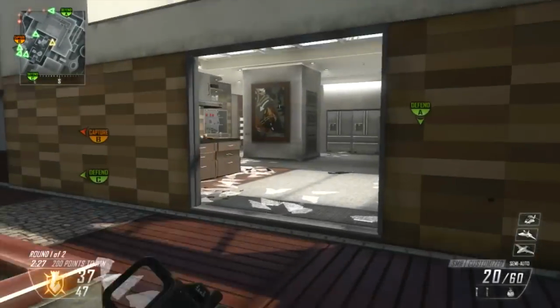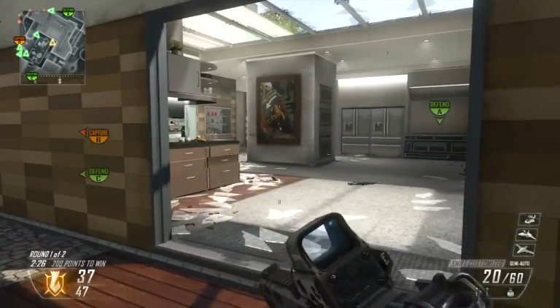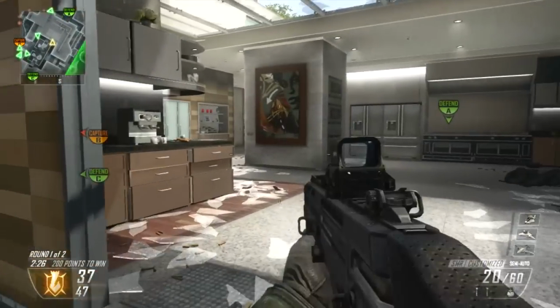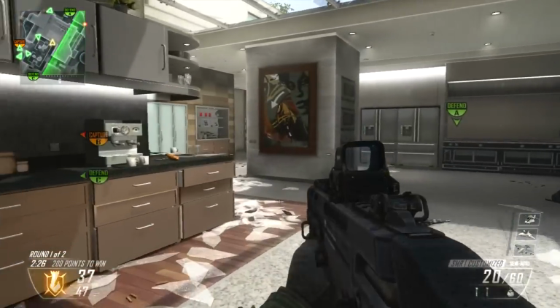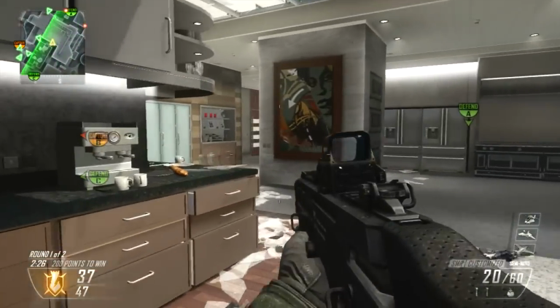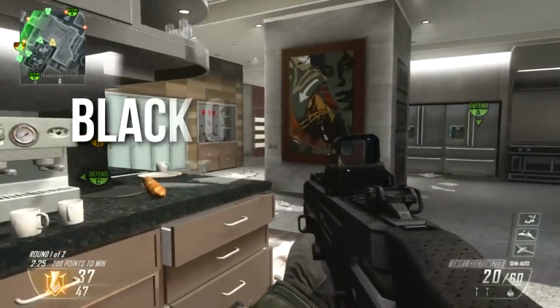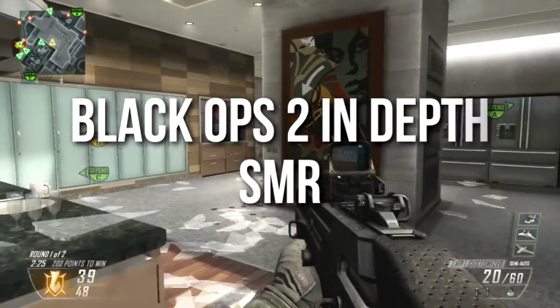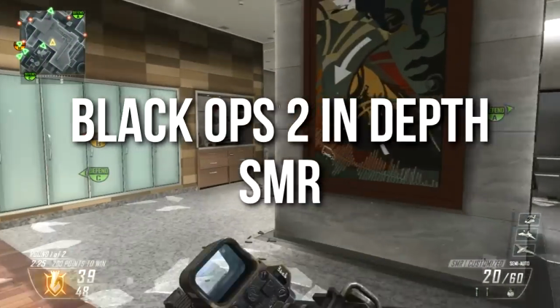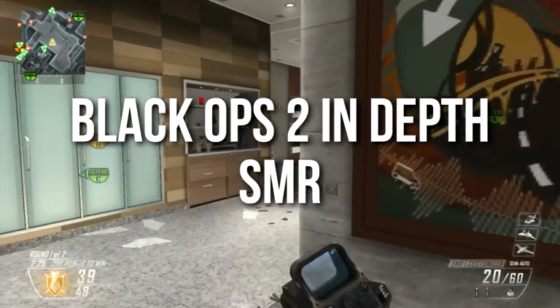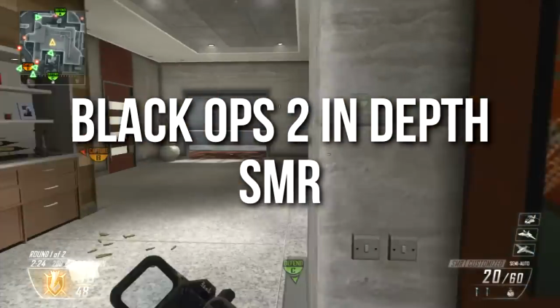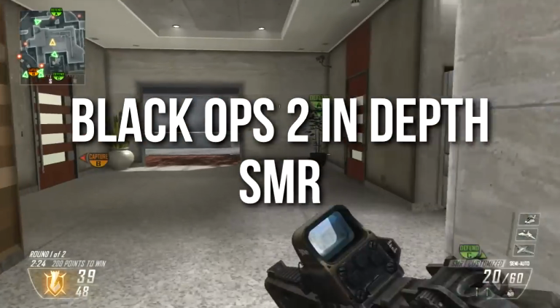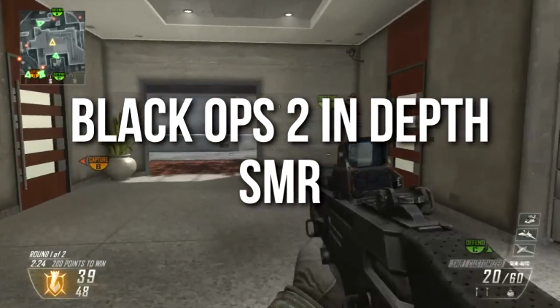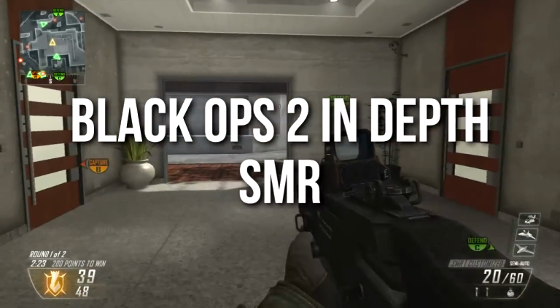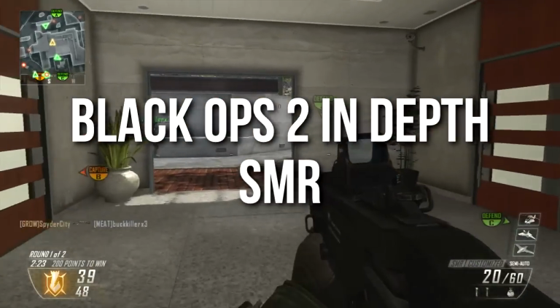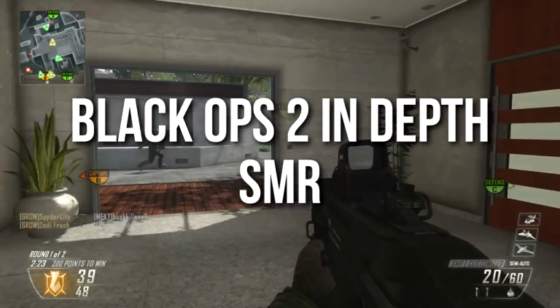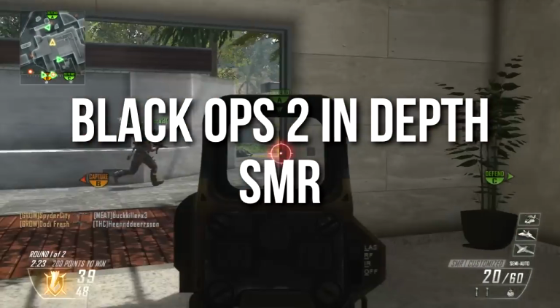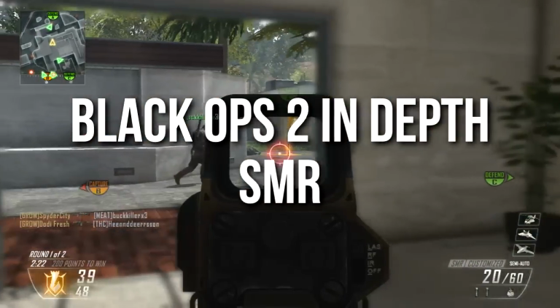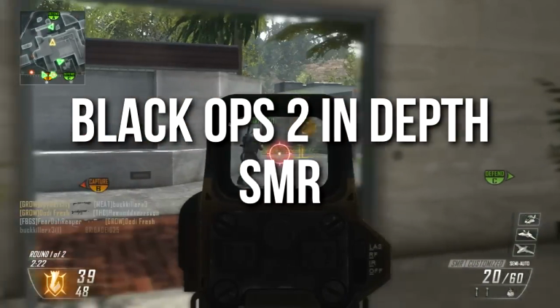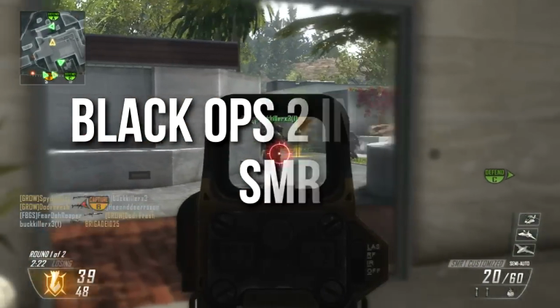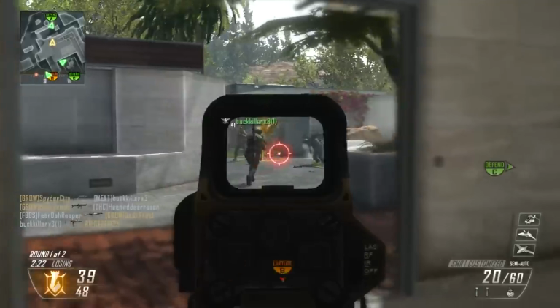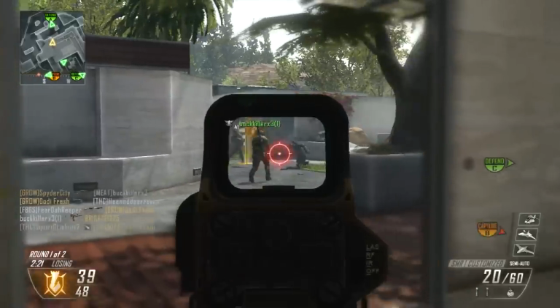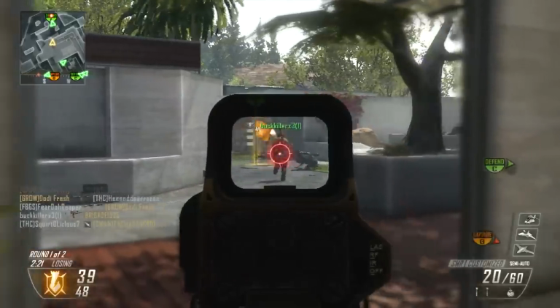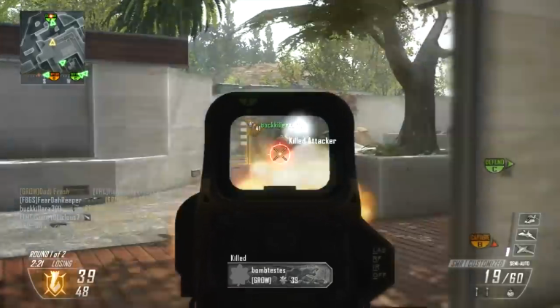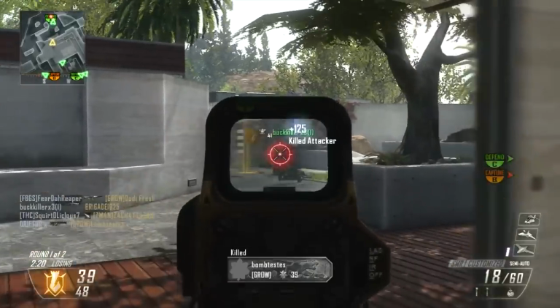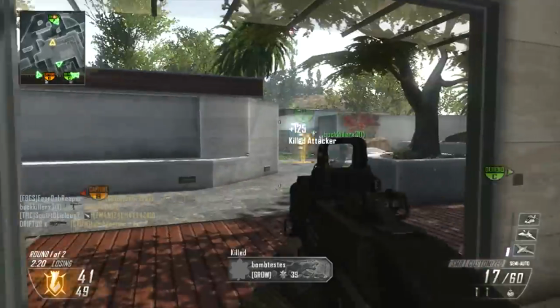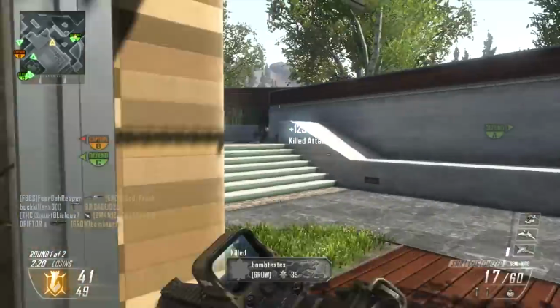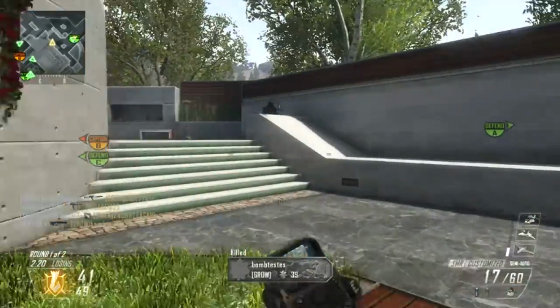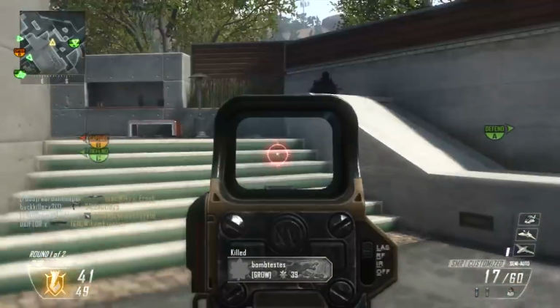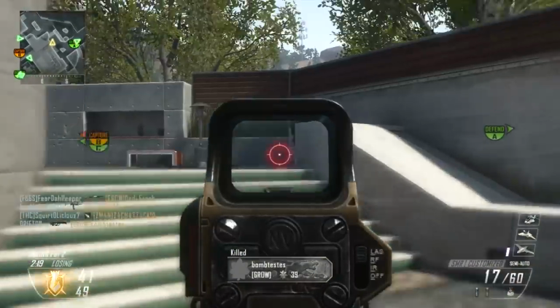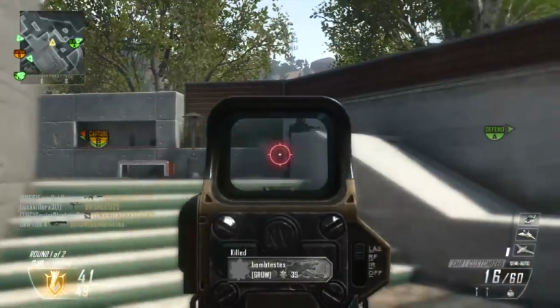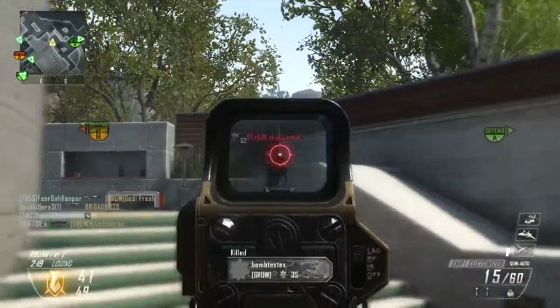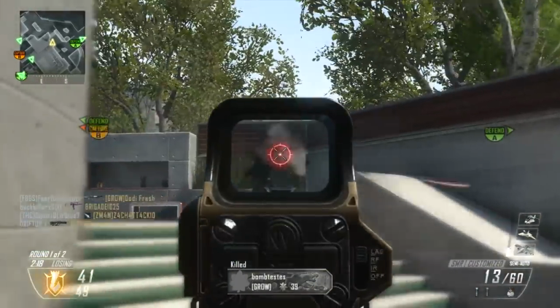Hey guys, Drifter here. Welcome to Black Ops 2 In-Depth. In today's episode we're going to be talking about the SMR Assault Rifle, which is one of two semi-automatic assault rifles in Black Ops 2.